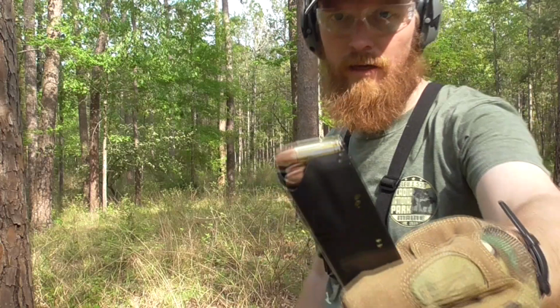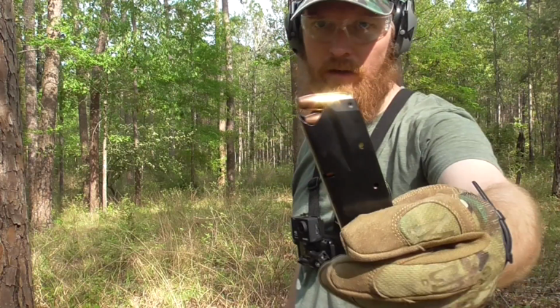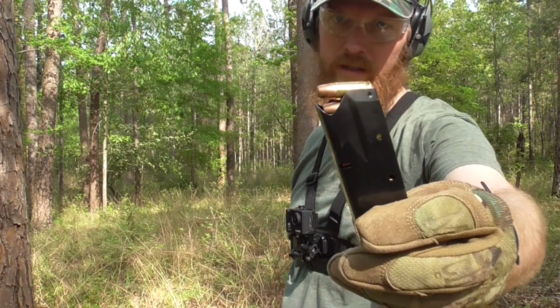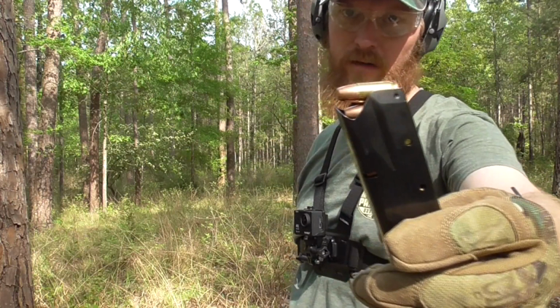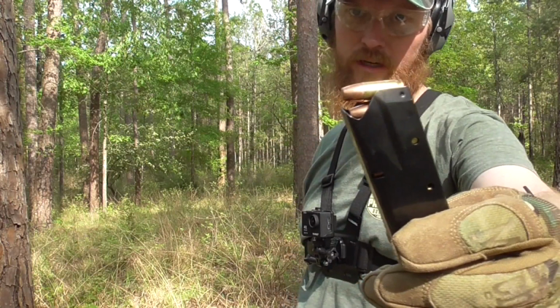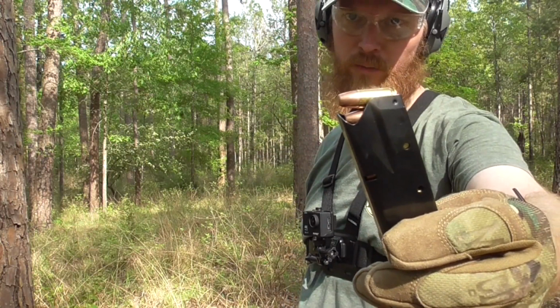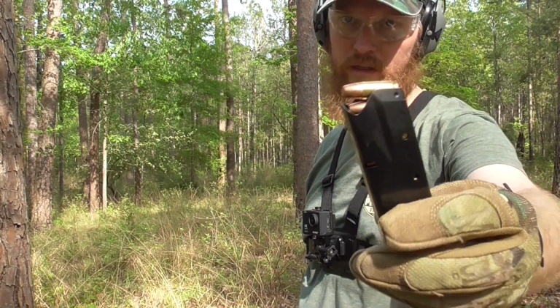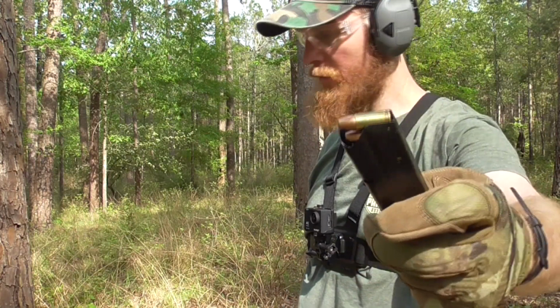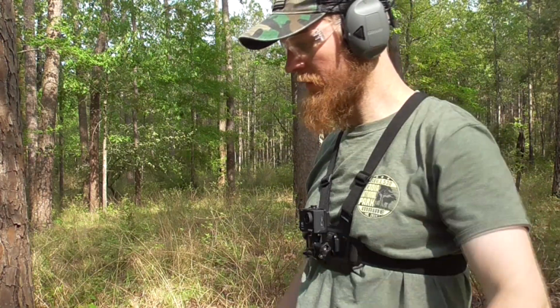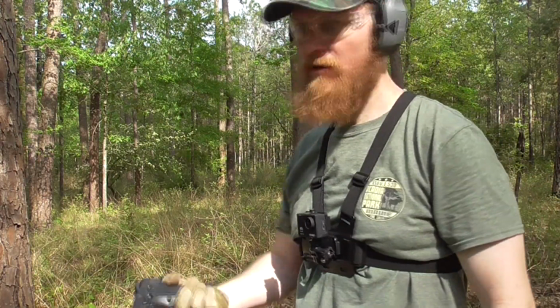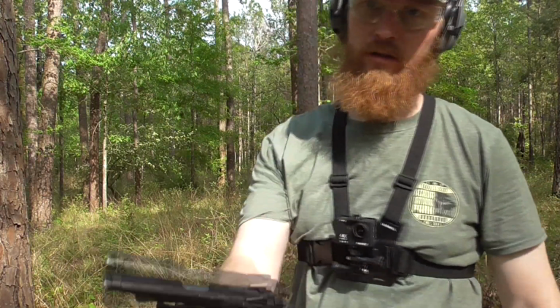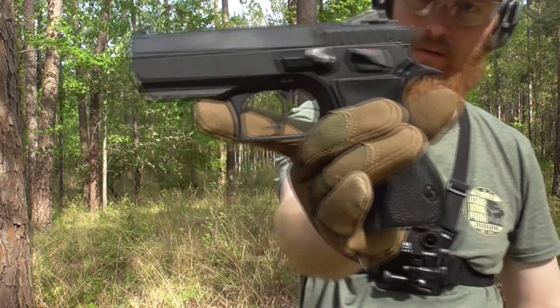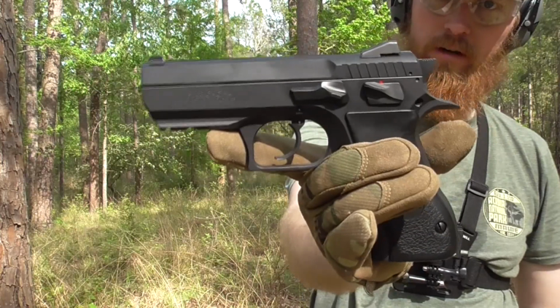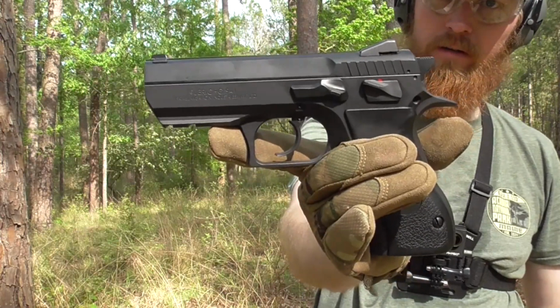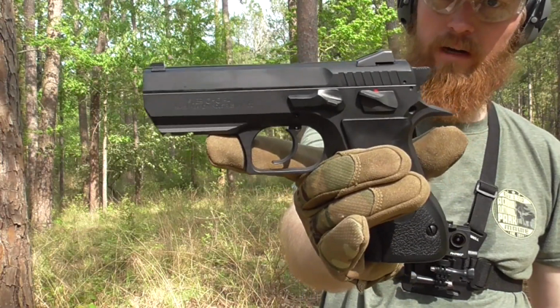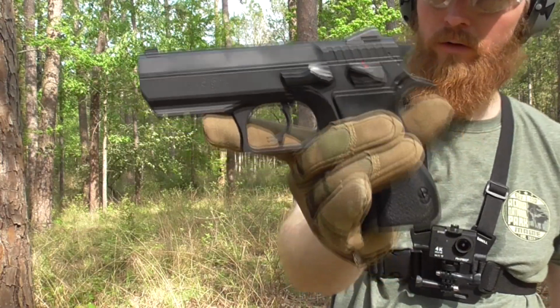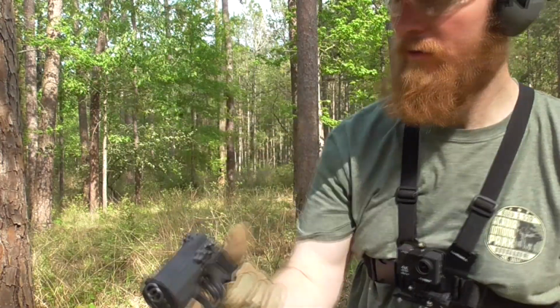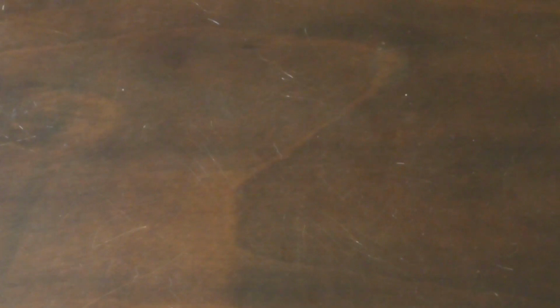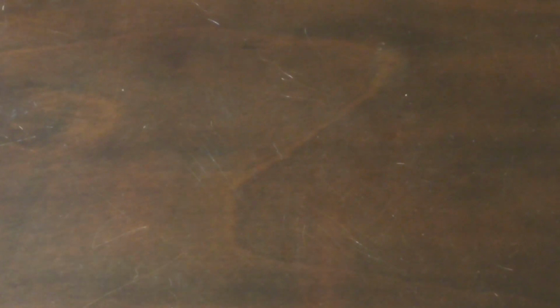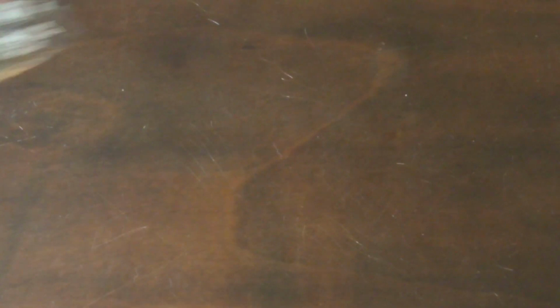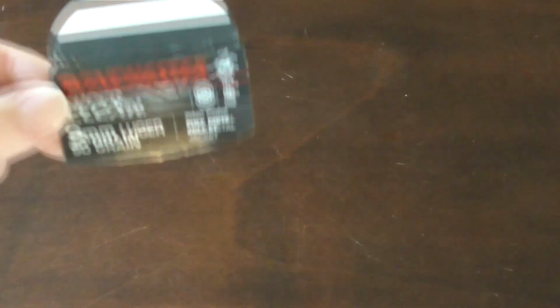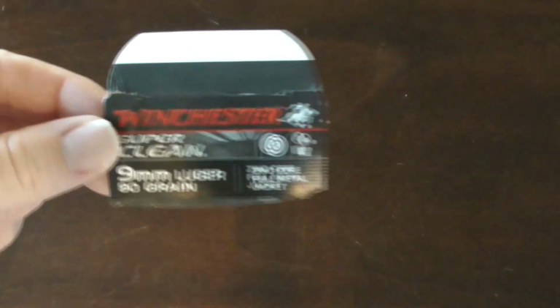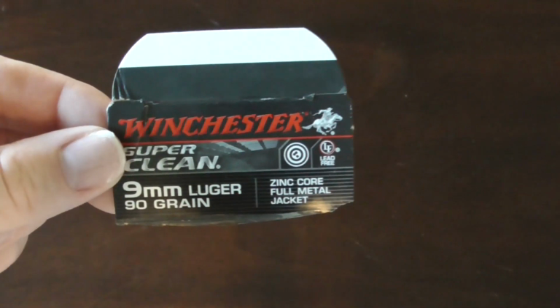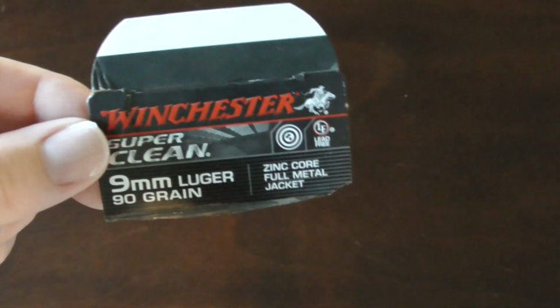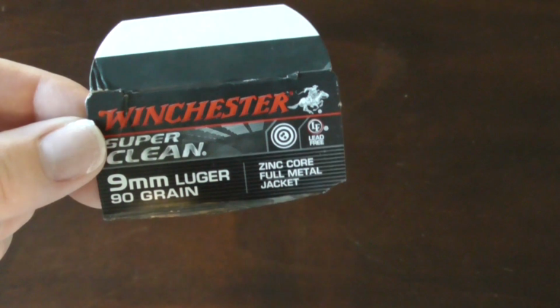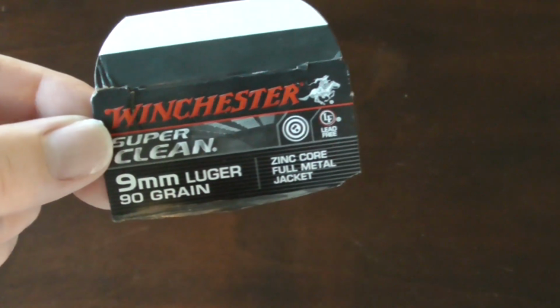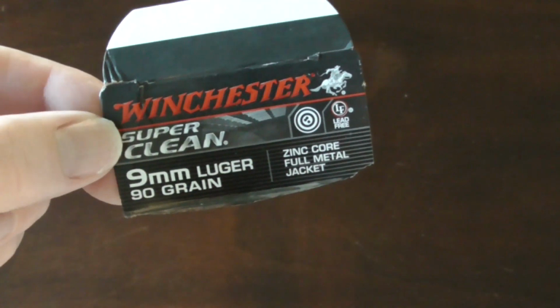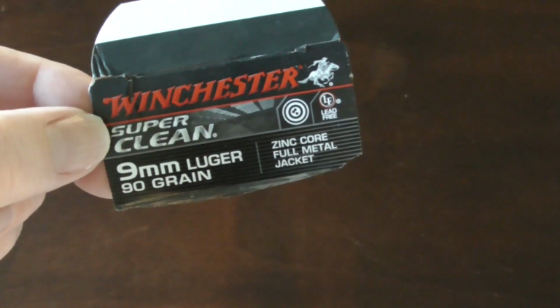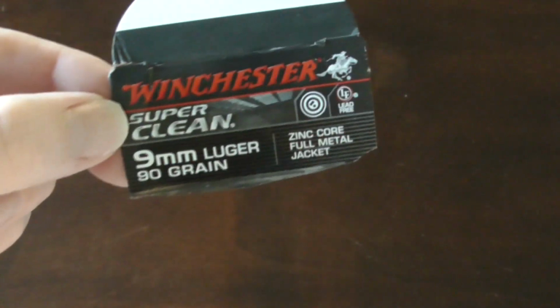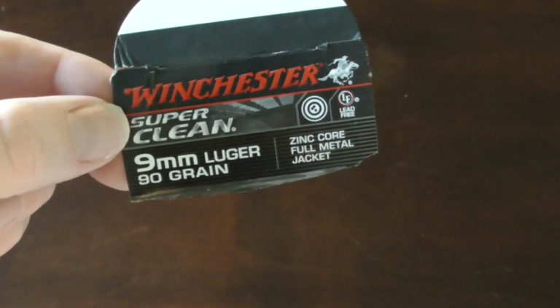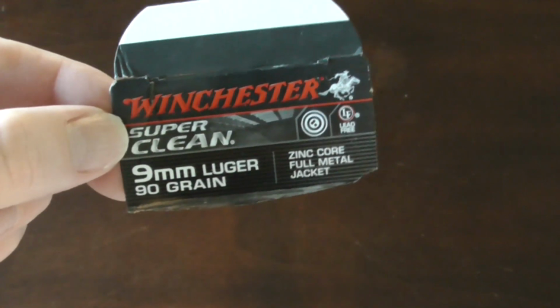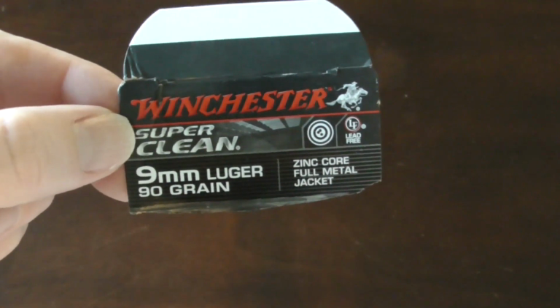Again, another magazine of Winchester's SuperClean 9mm, shot out of a Jericho 941. Hello everyone, this is a quick review of Winchester's SuperClean chambered in 9mm.